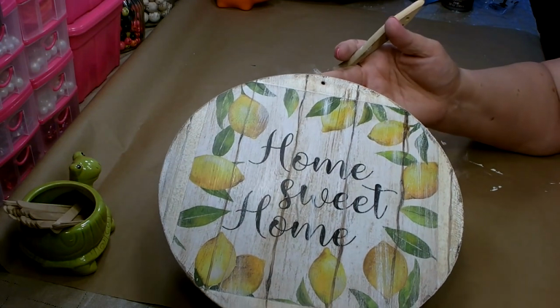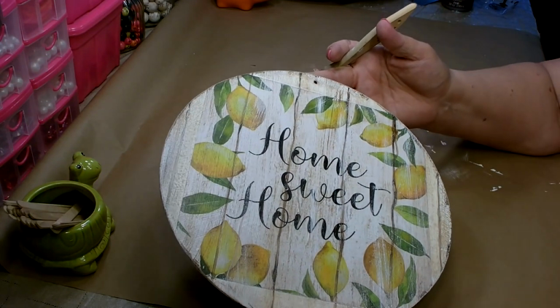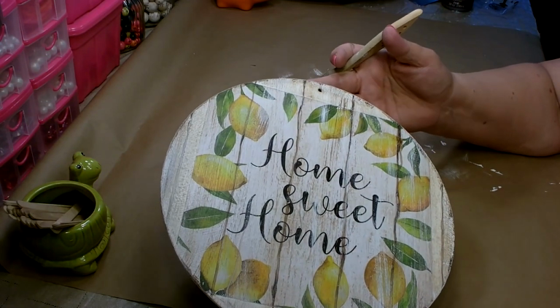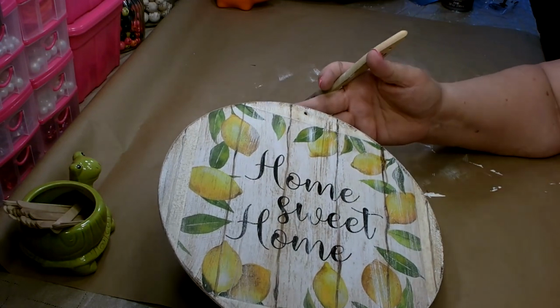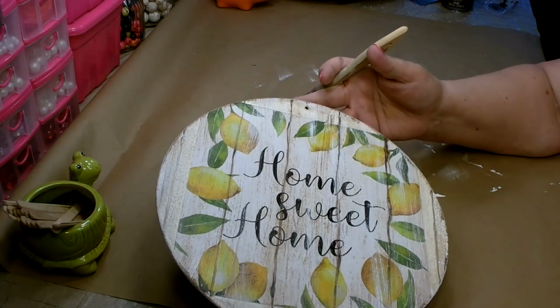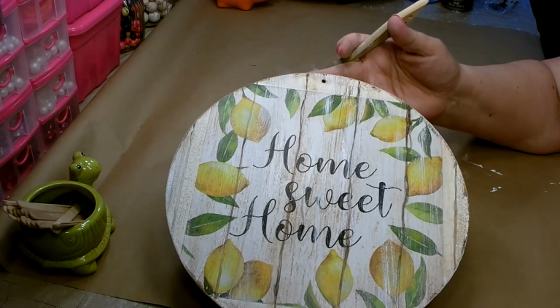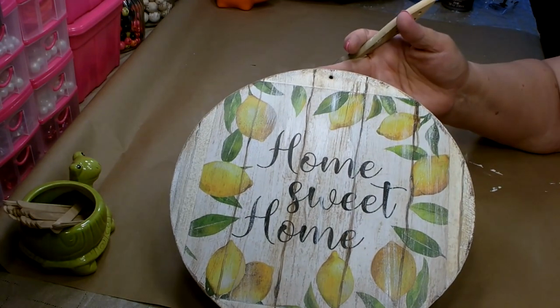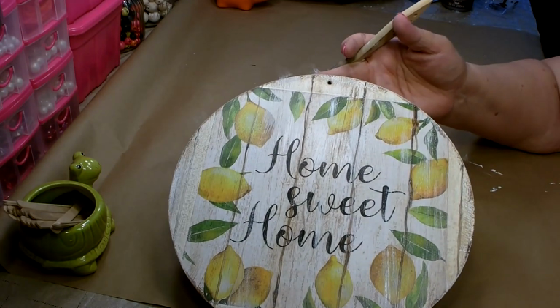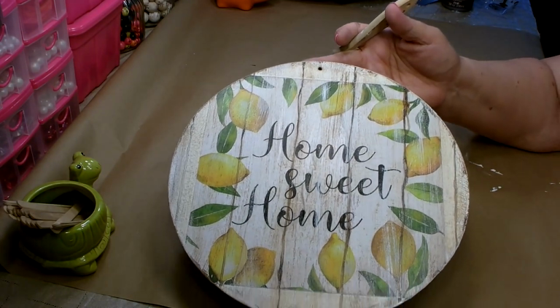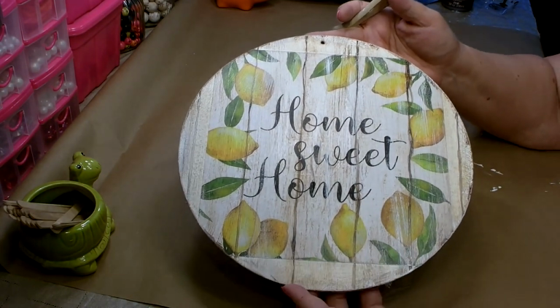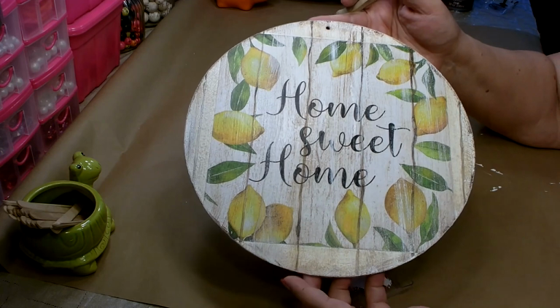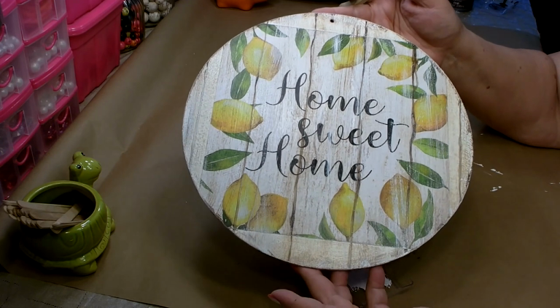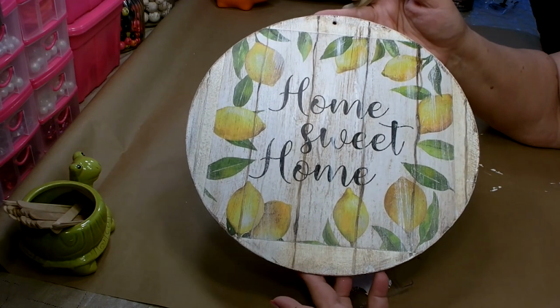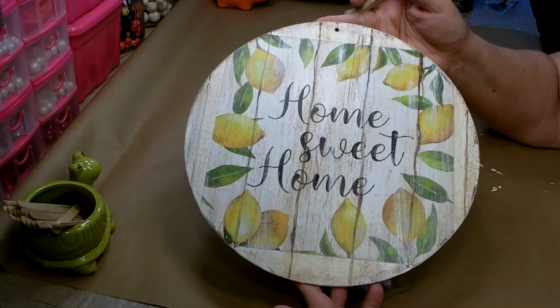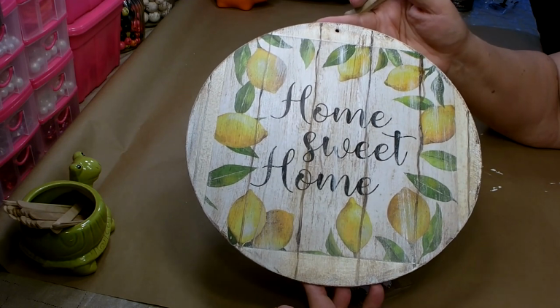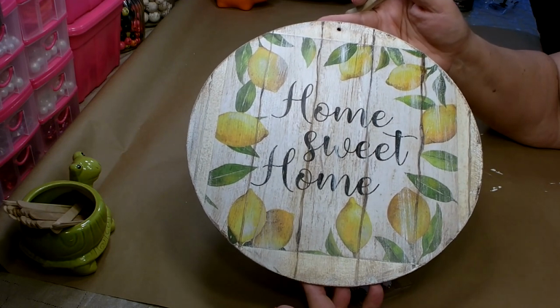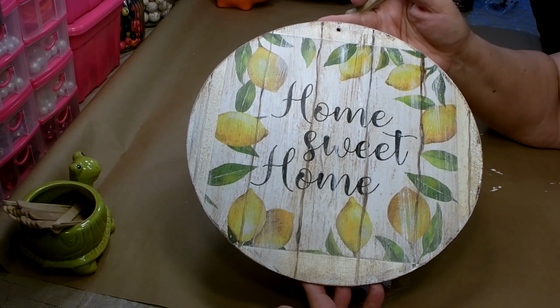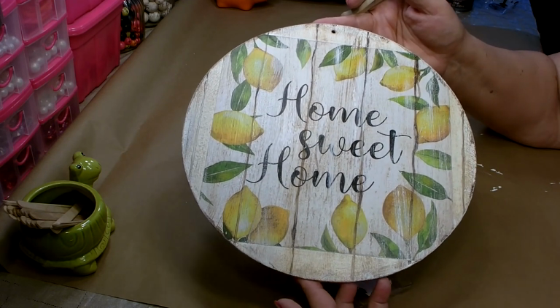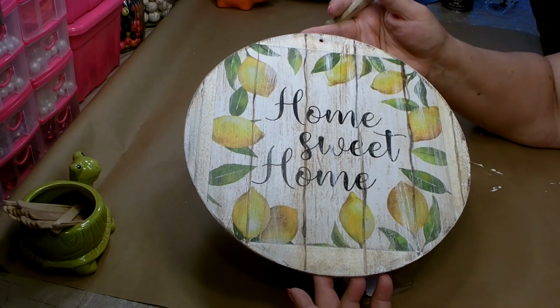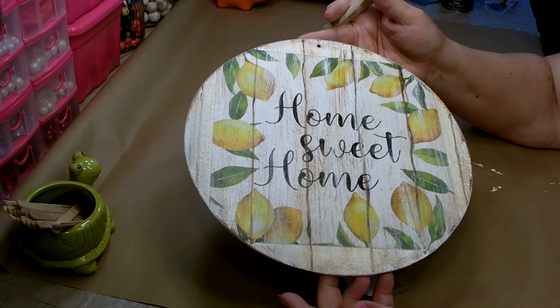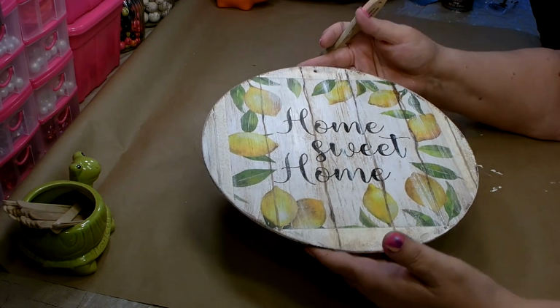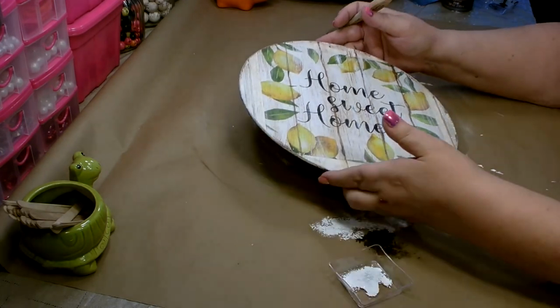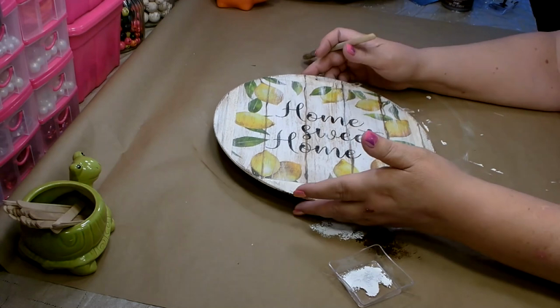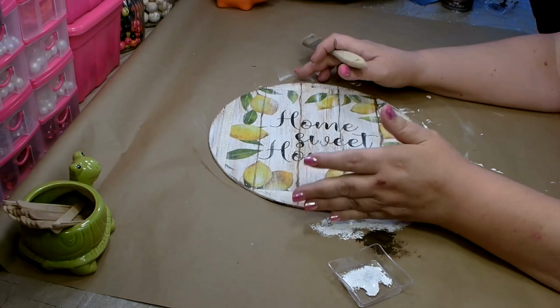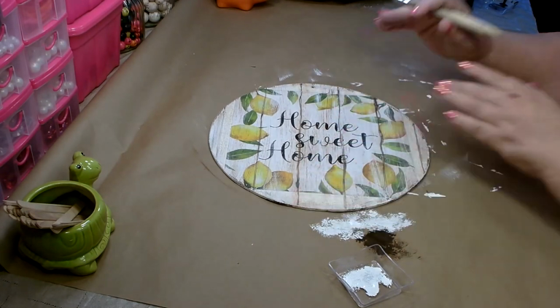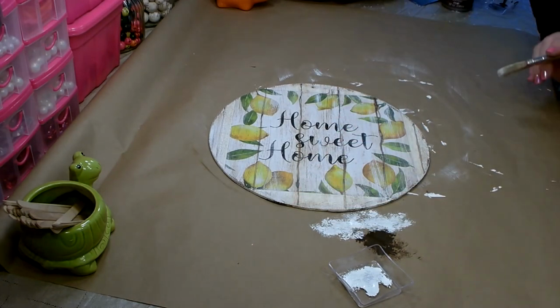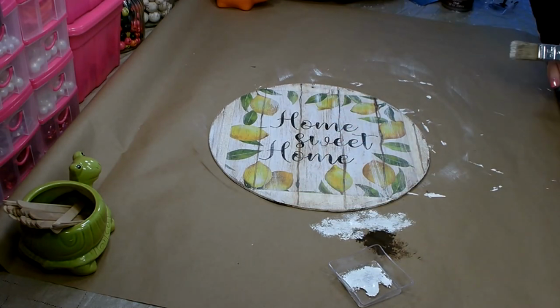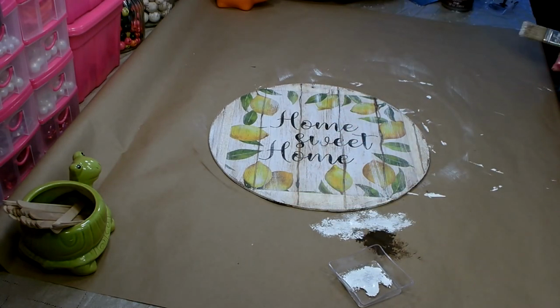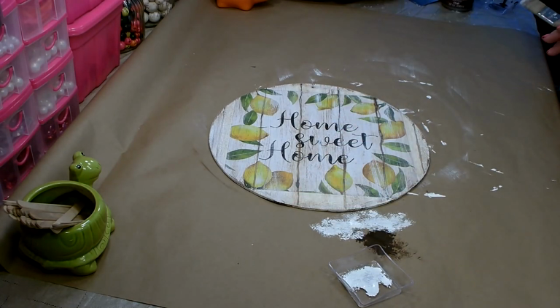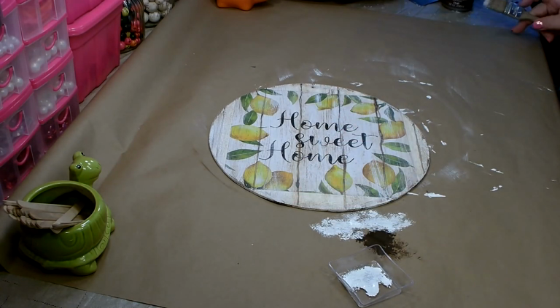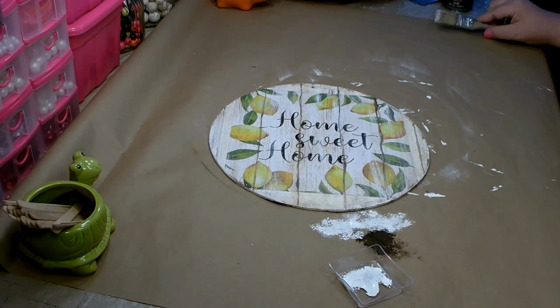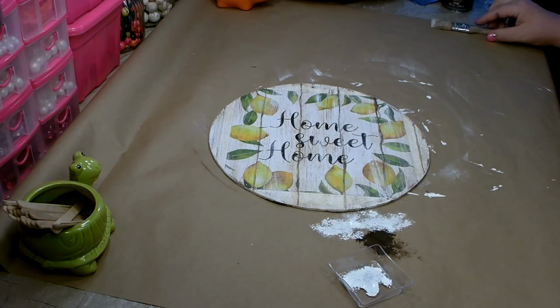I think that looks really nice, and I think it will look really pretty in the center of a wreath. Now set that aside and let it fully dry before you use it.